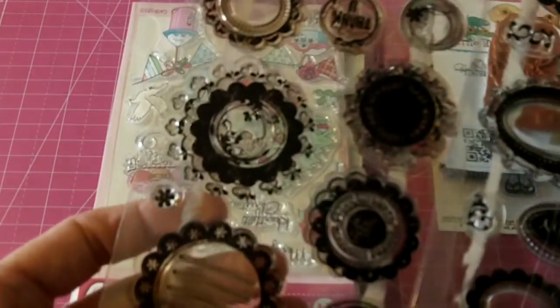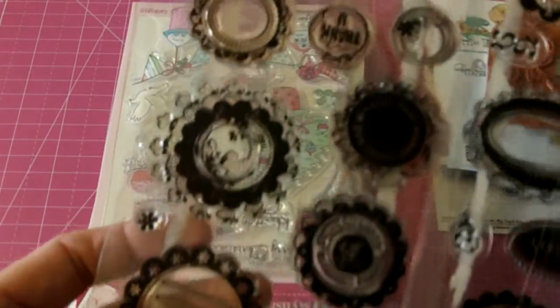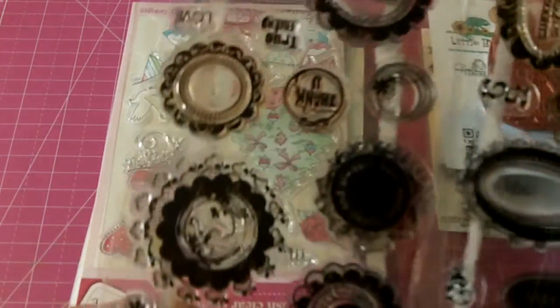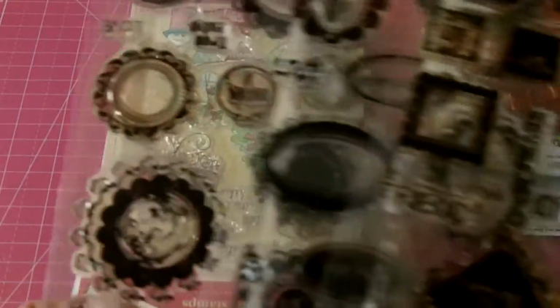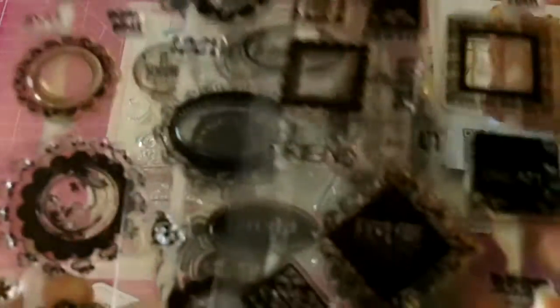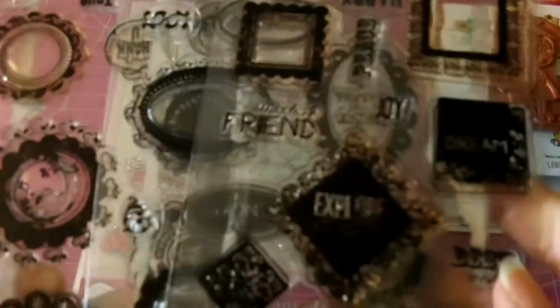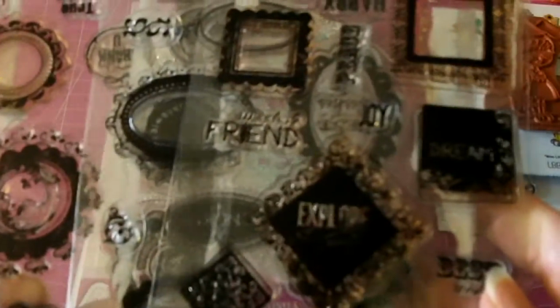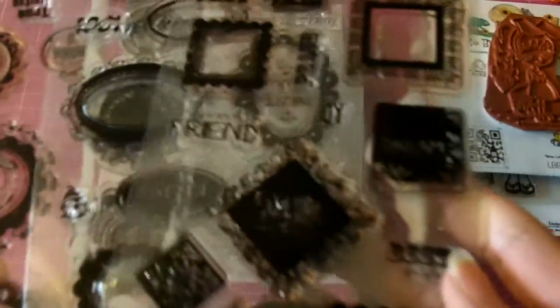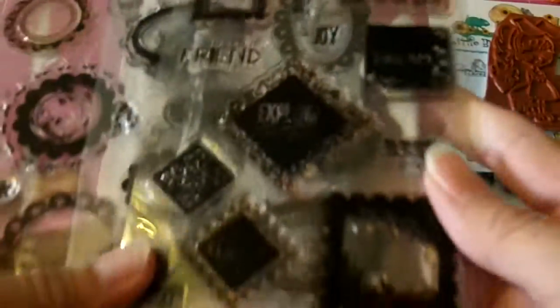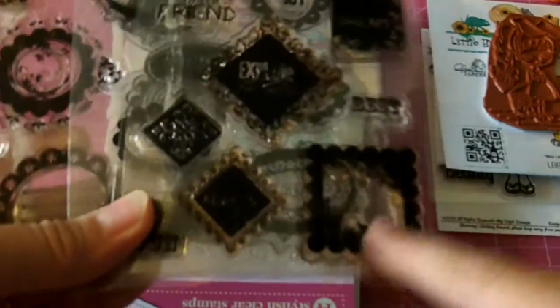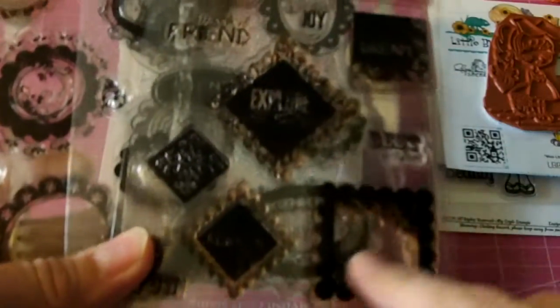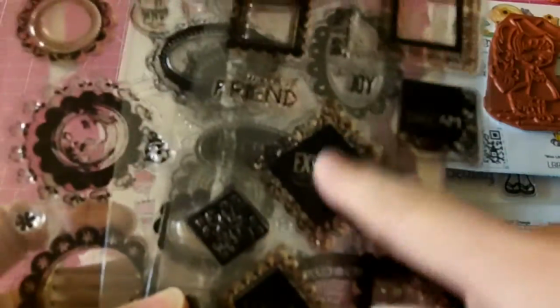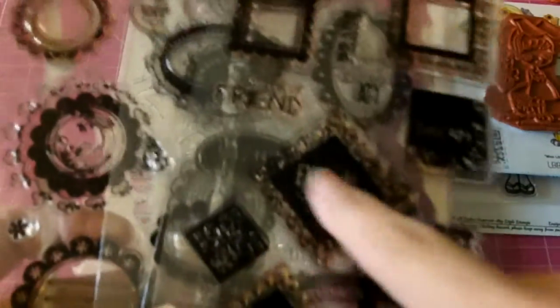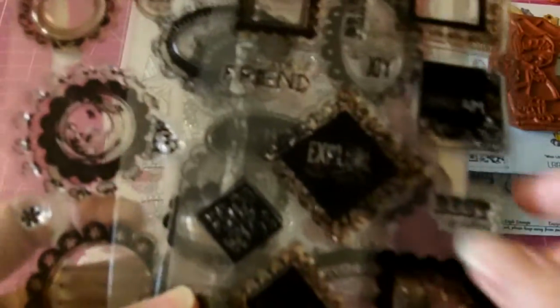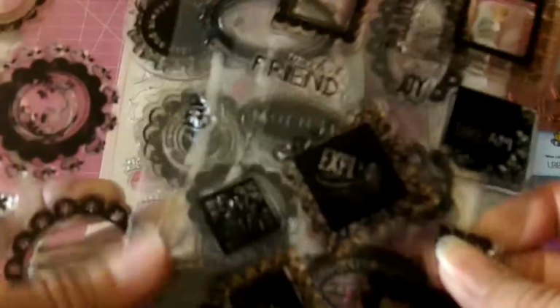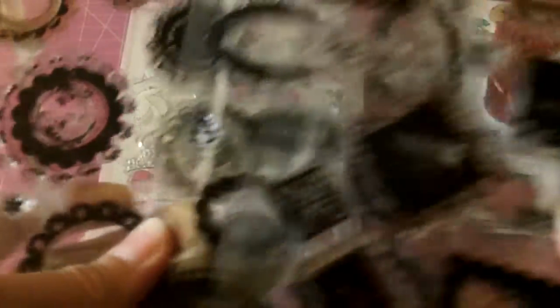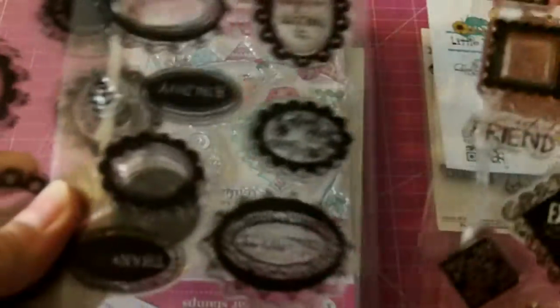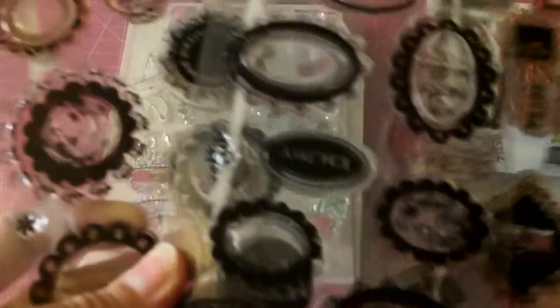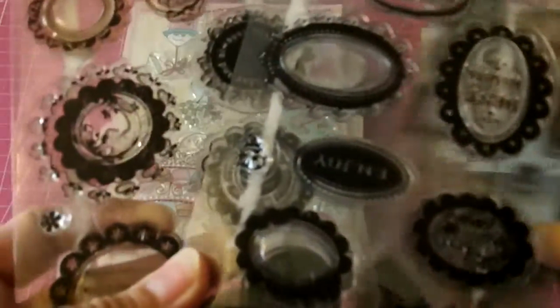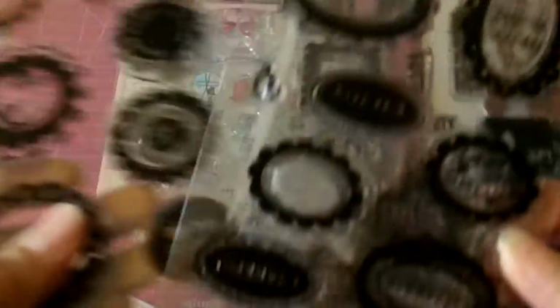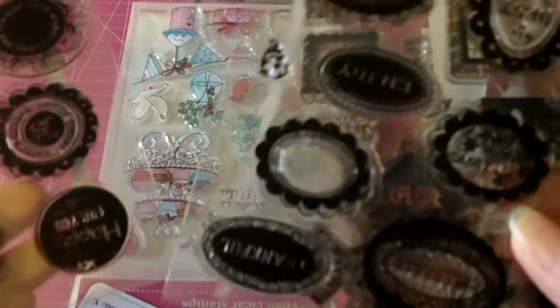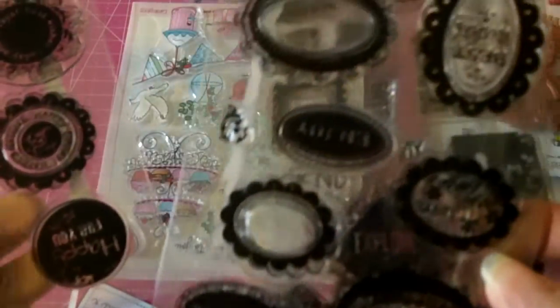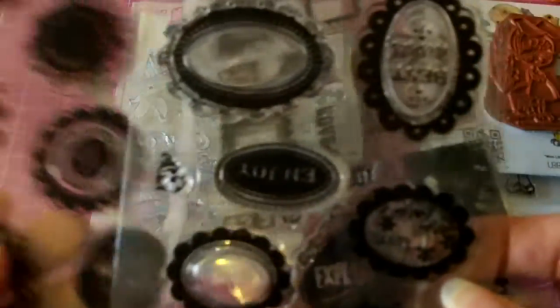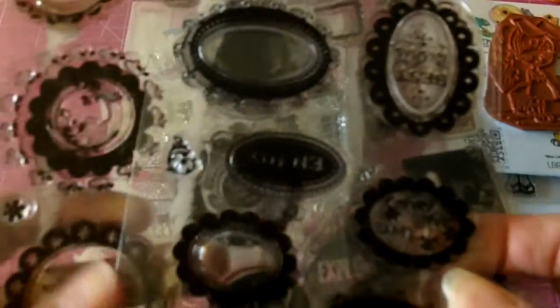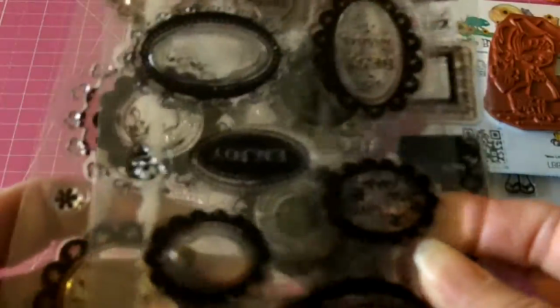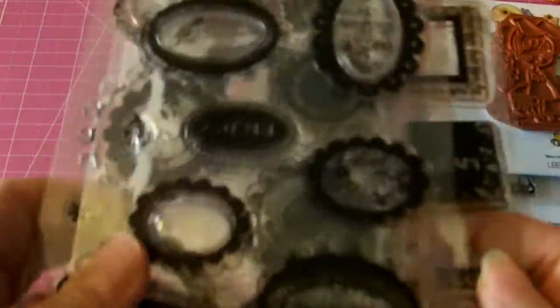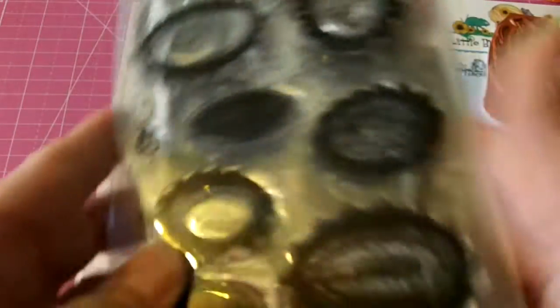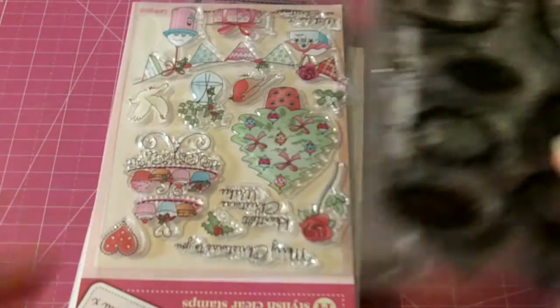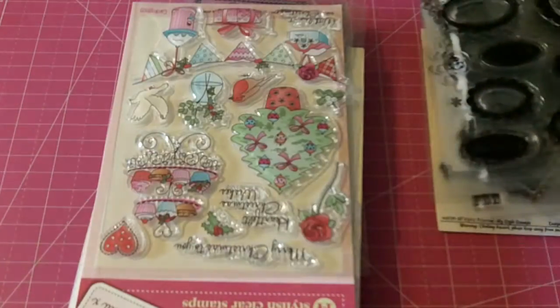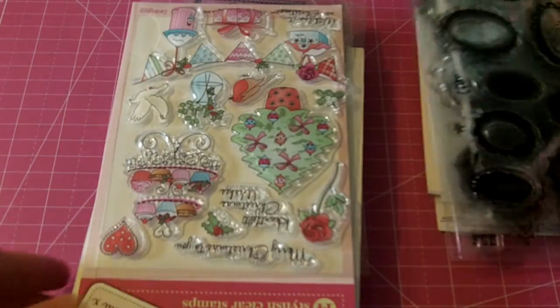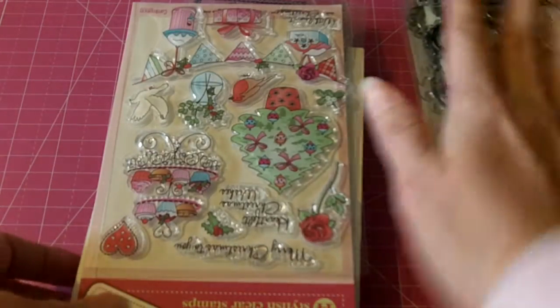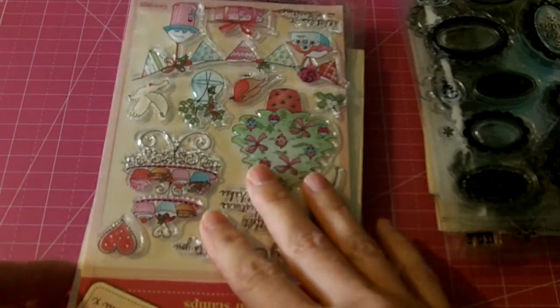Most of the stamps have not ever been used. There's a few that I've used a couple stamps out of. This set here is brand new, never used any of the stamps, so $15 shipped.